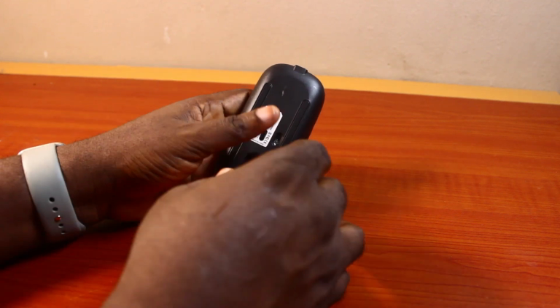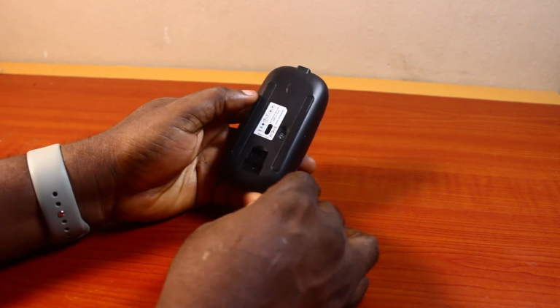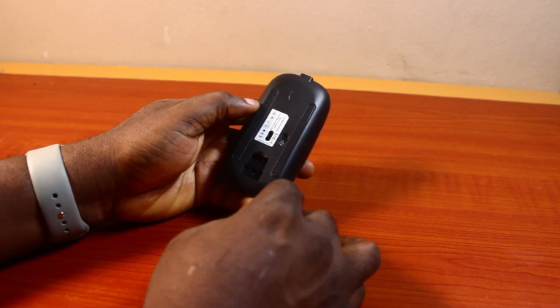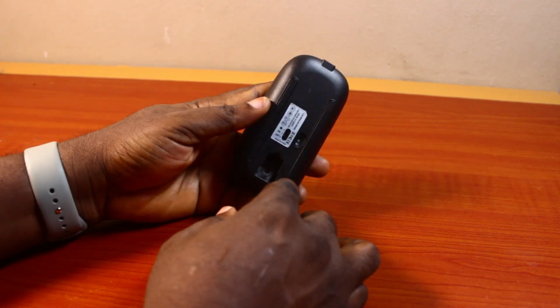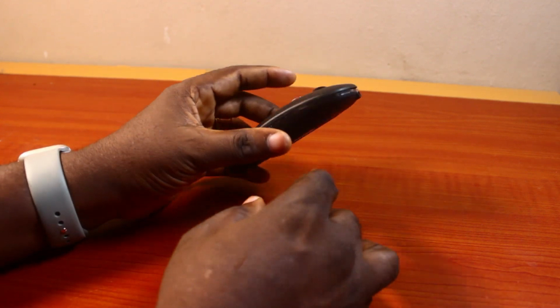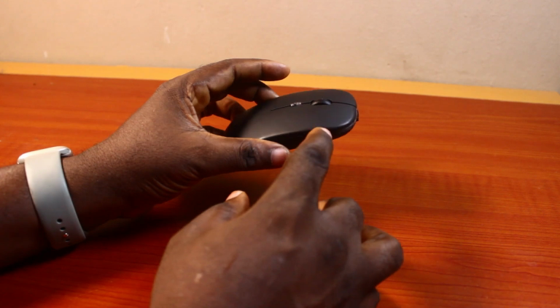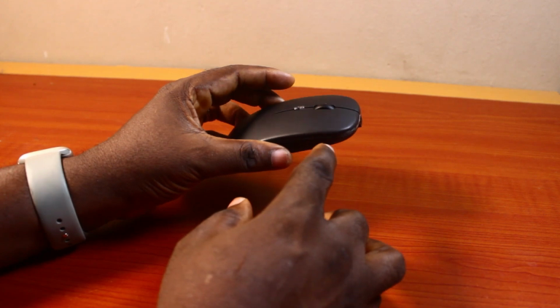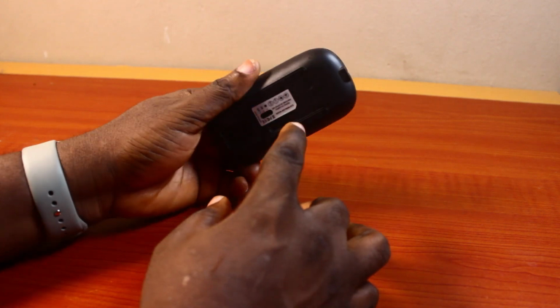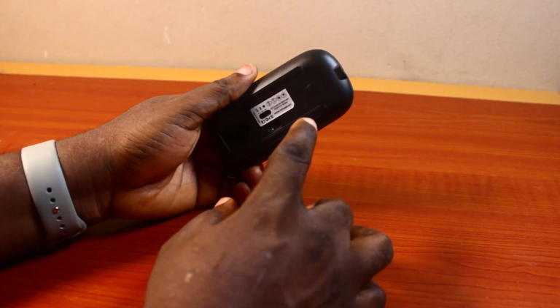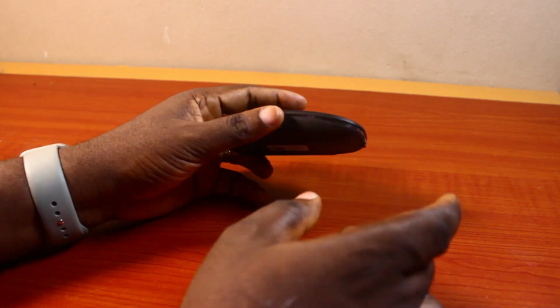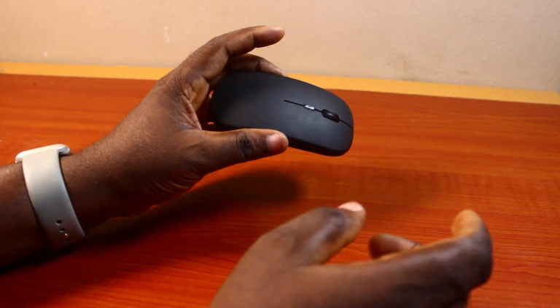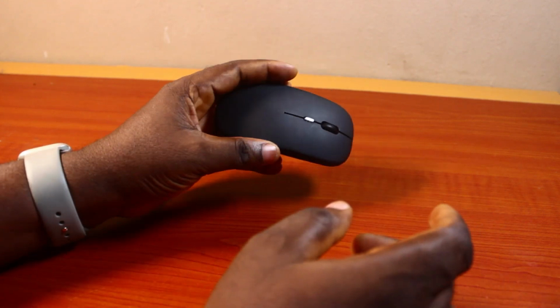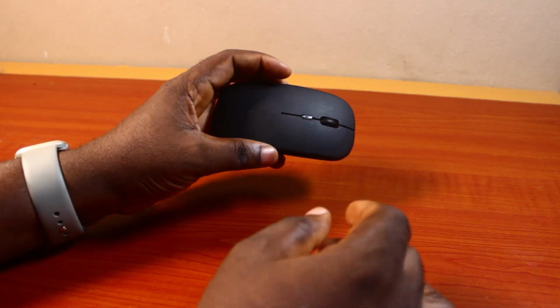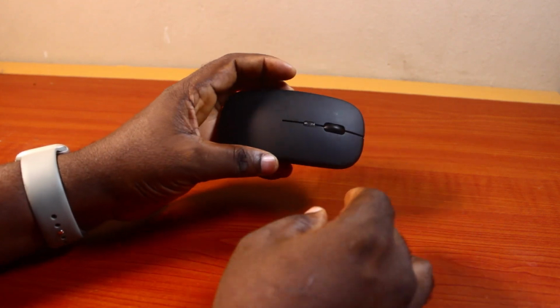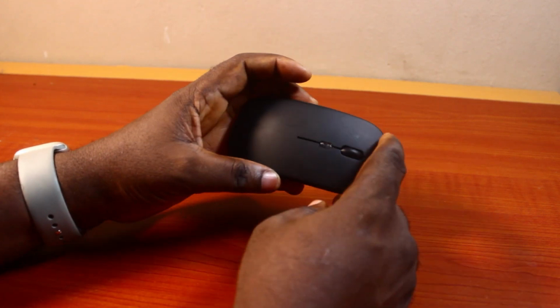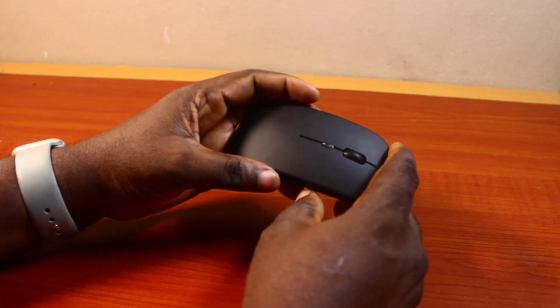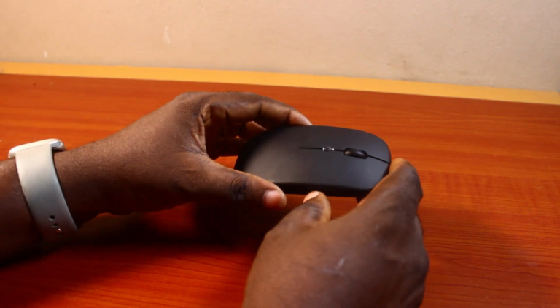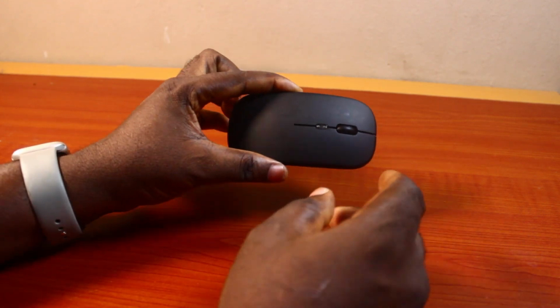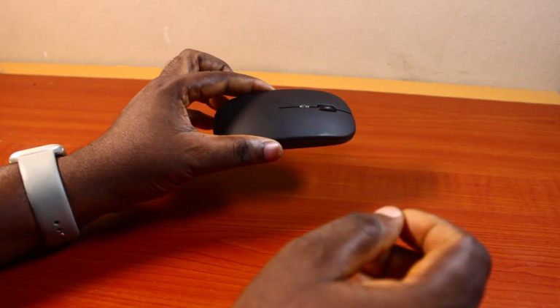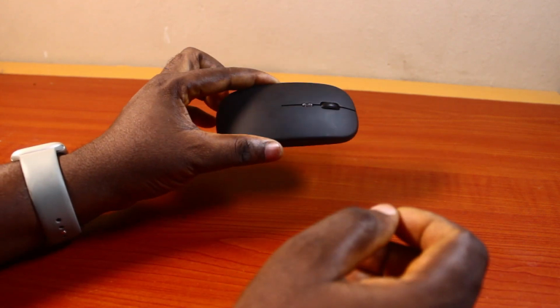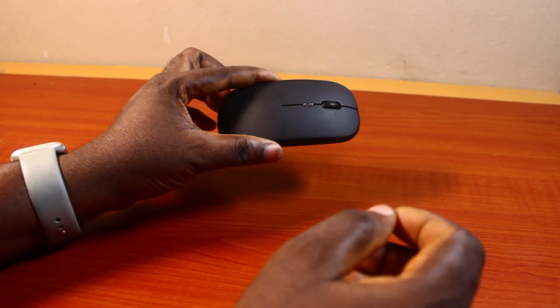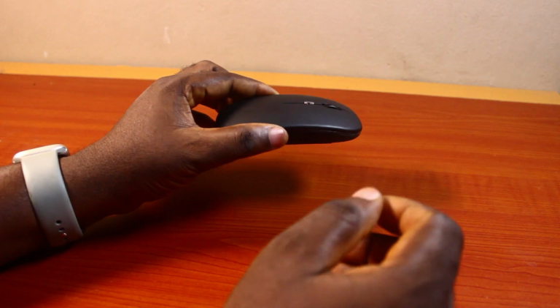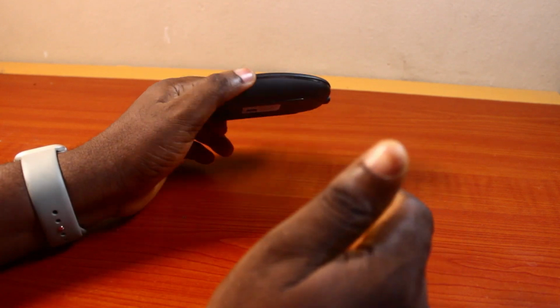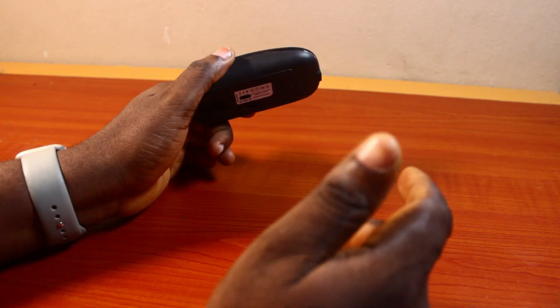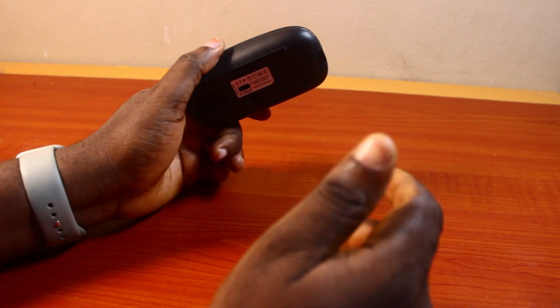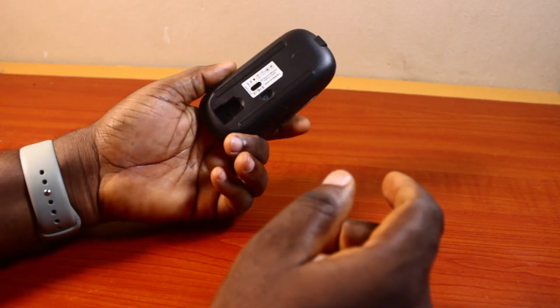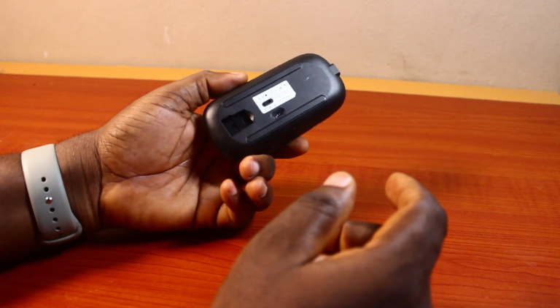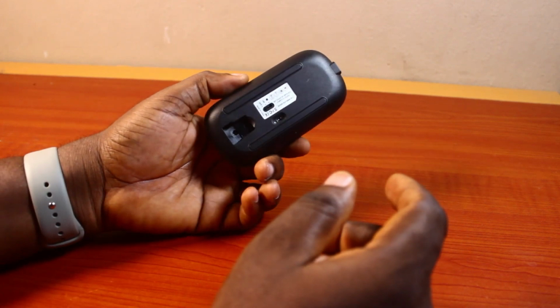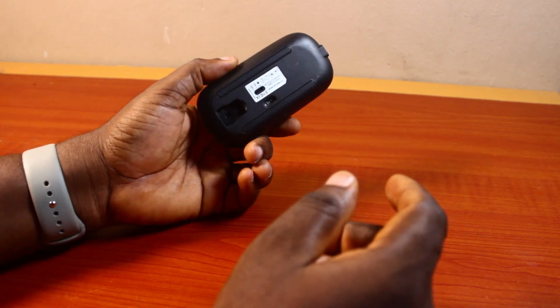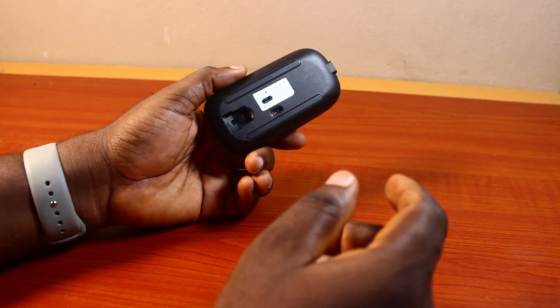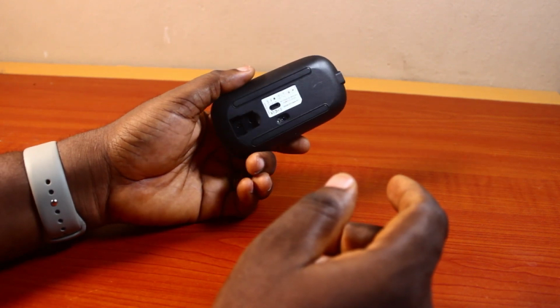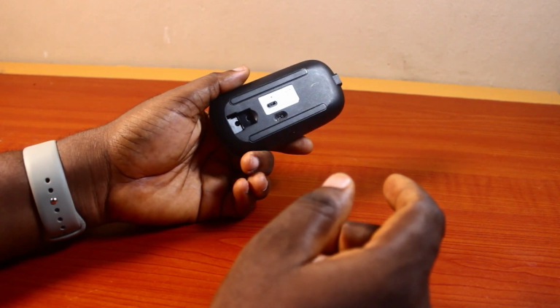When you want to turn on your wireless mouse, you can either connect it to your PC, laptop, or desktop before you turn it on, or you can also turn it on without connecting it to any of these devices.